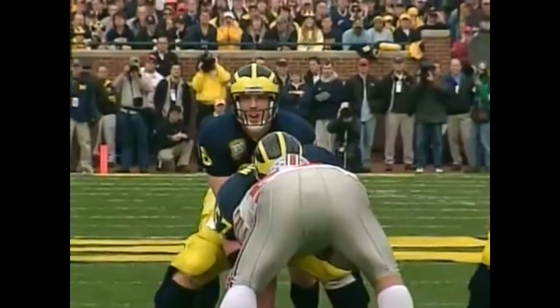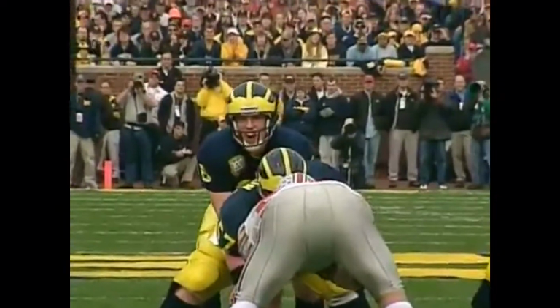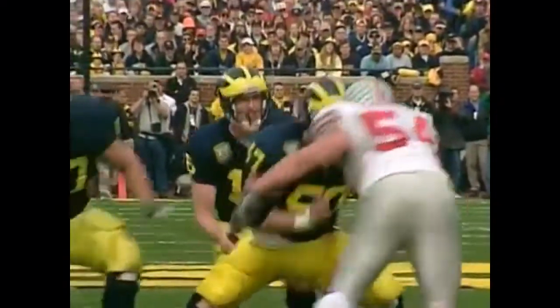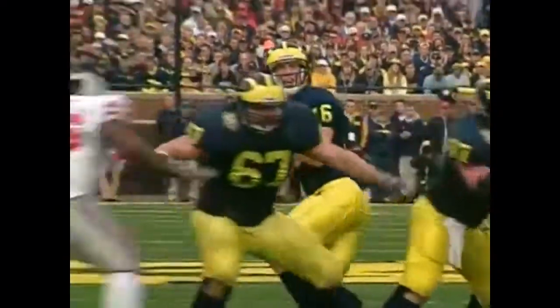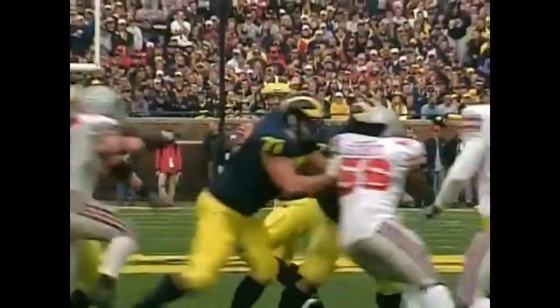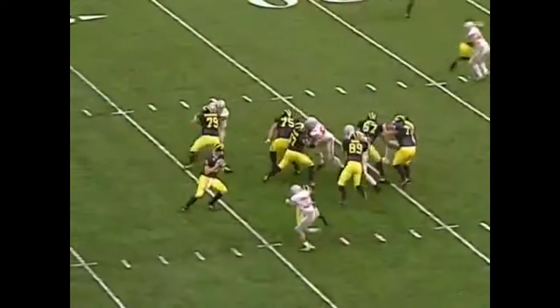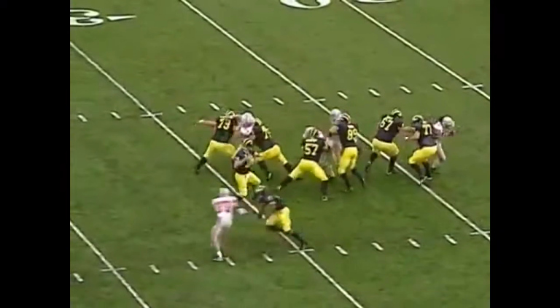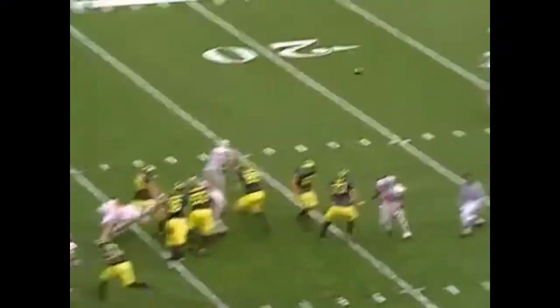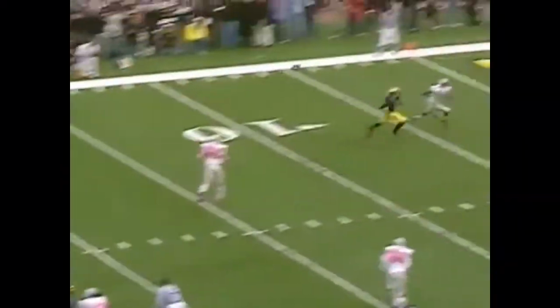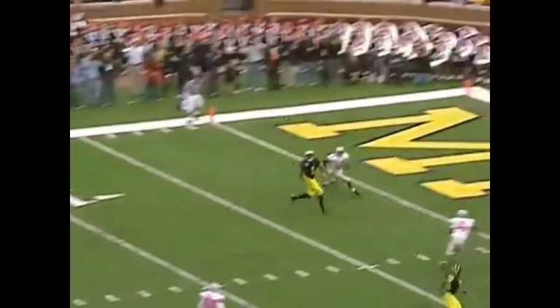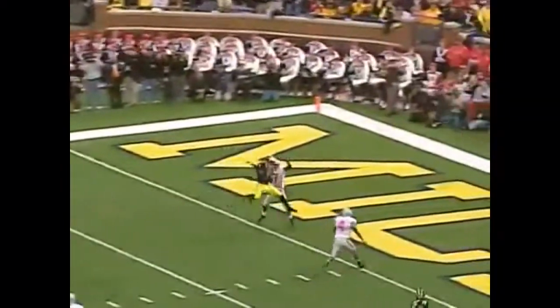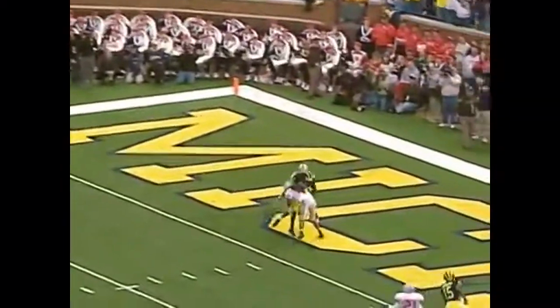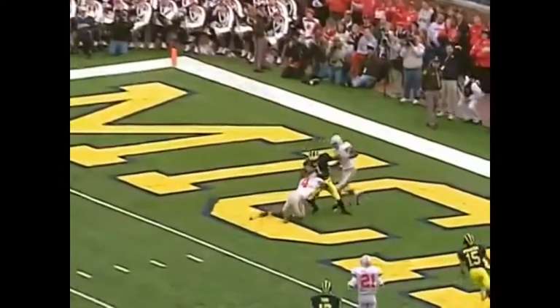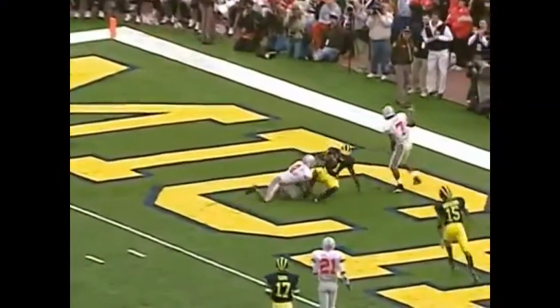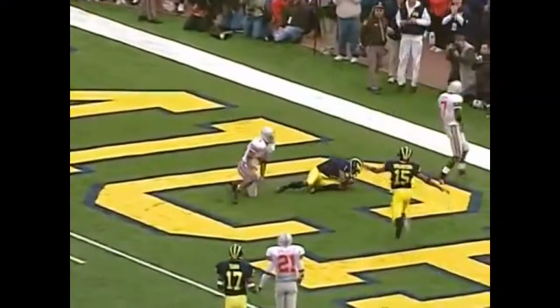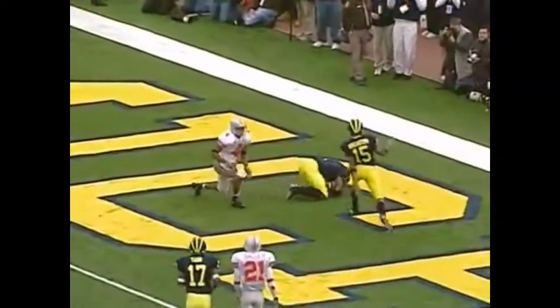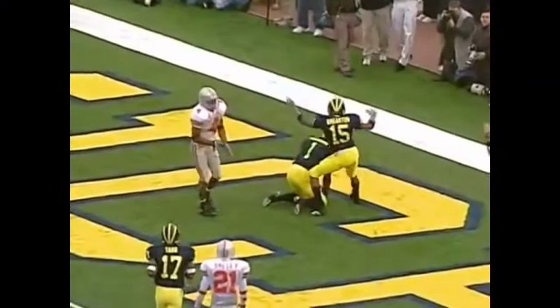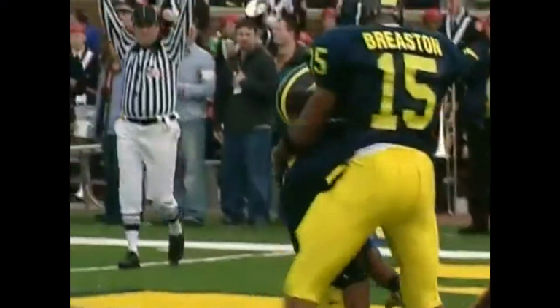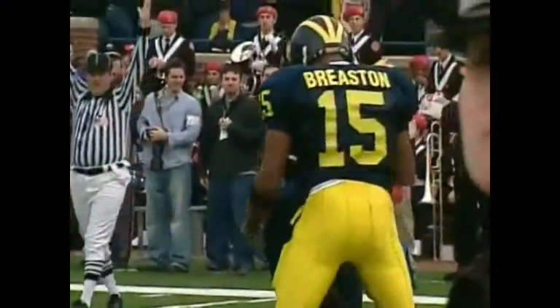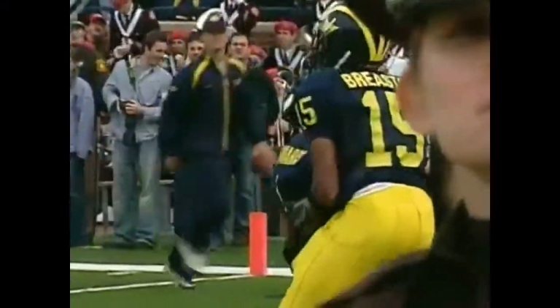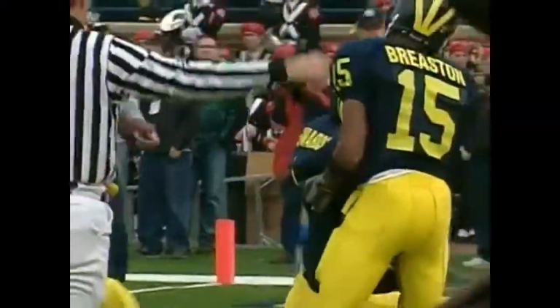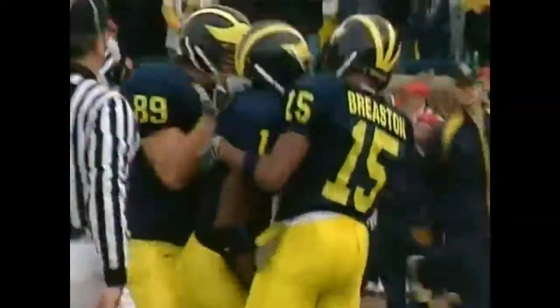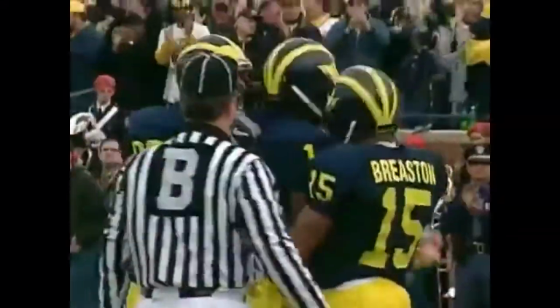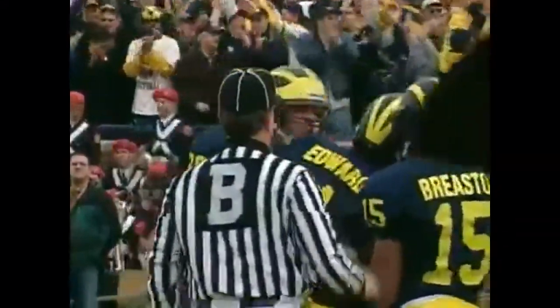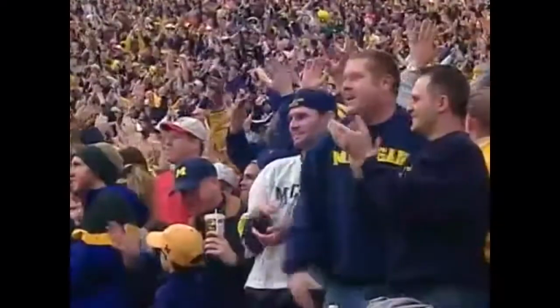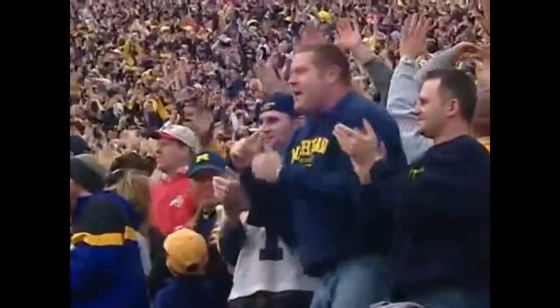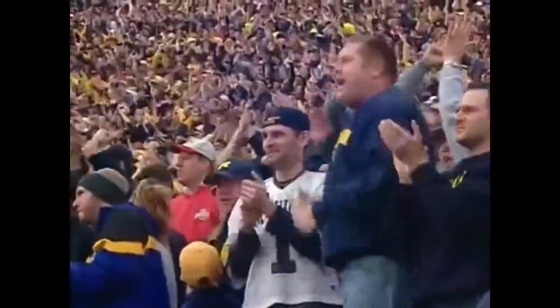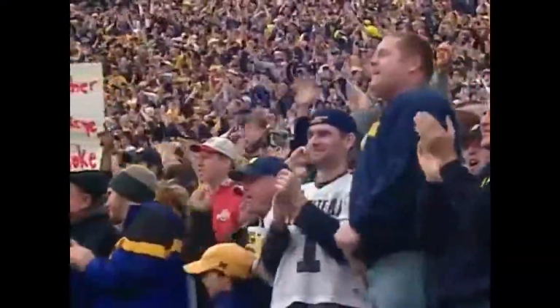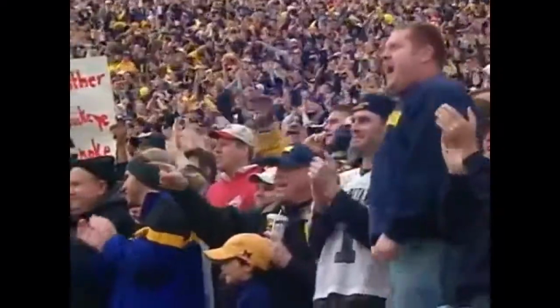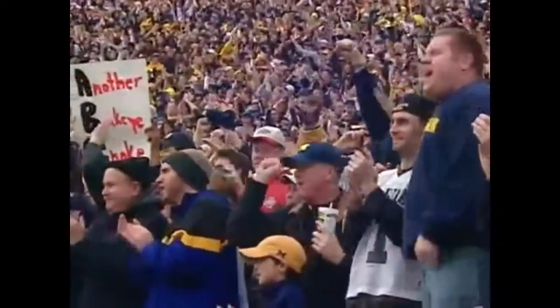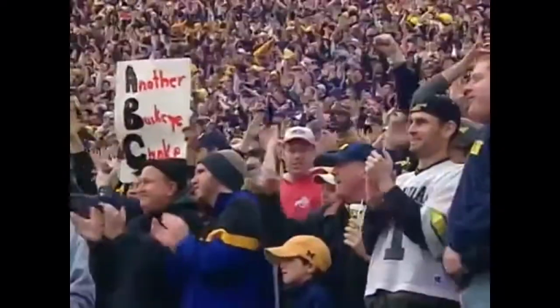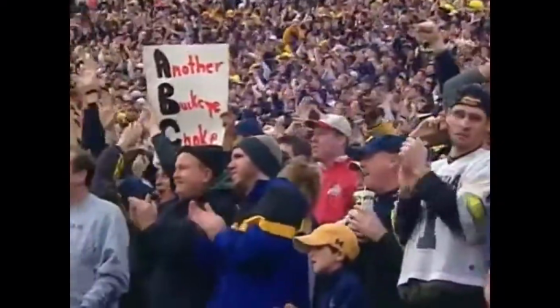Three wide outs. Perry the only setback. Navarra to throw. Has time against the blitz. Firing on a post — Edwards, he's got it. Touchdown Michigan! A record tyre for John Navarra, 23 yards out for the score. And it's 20 to nothing.